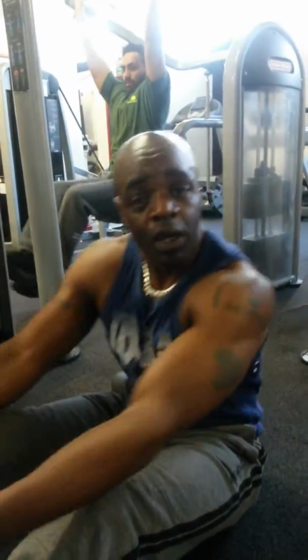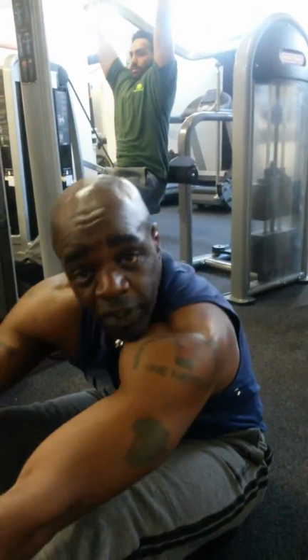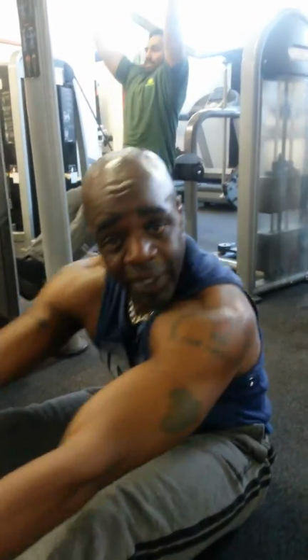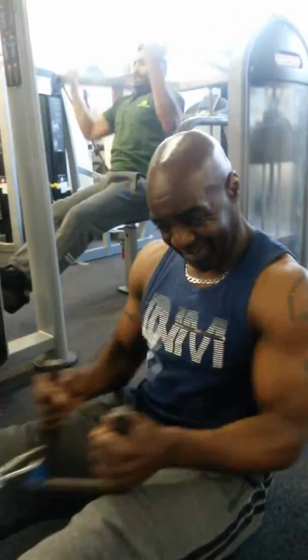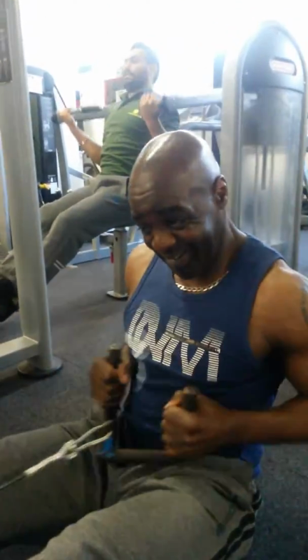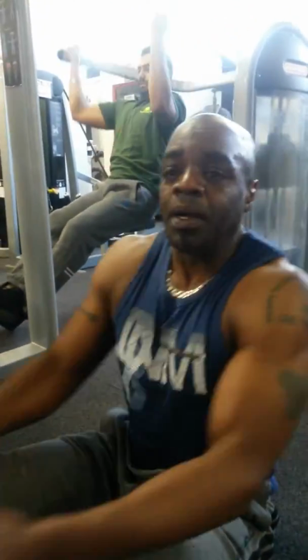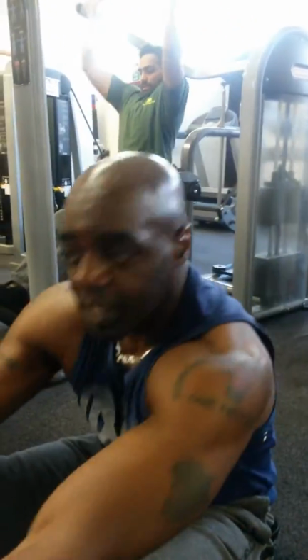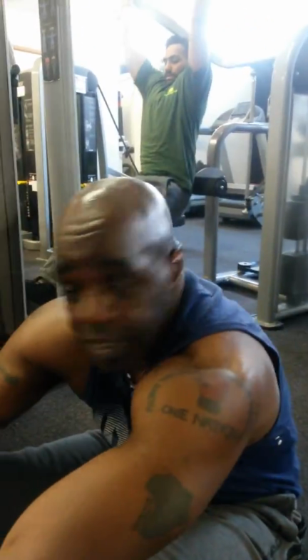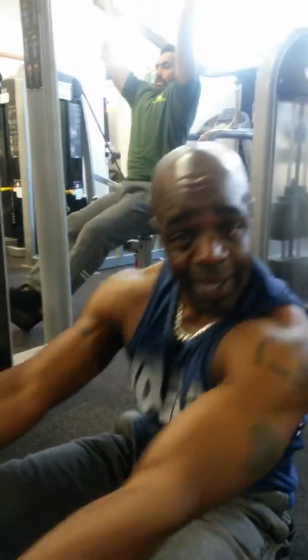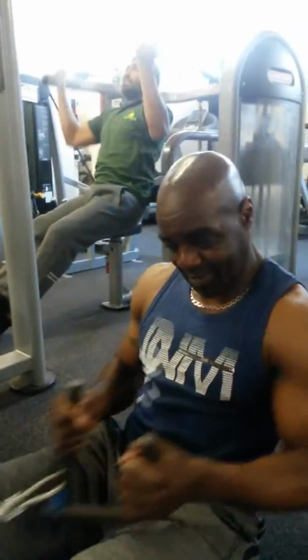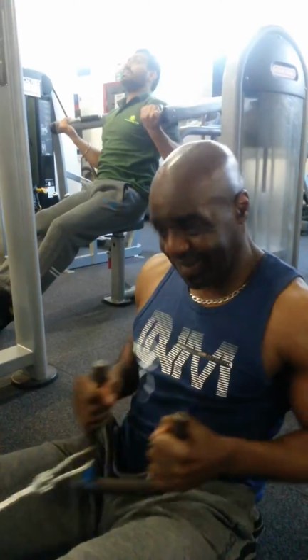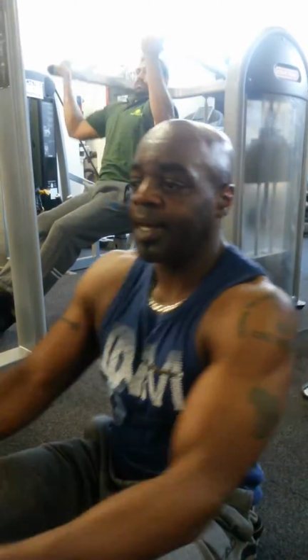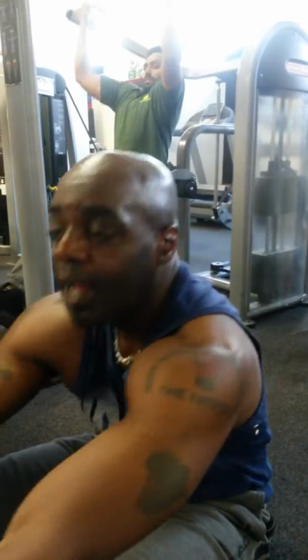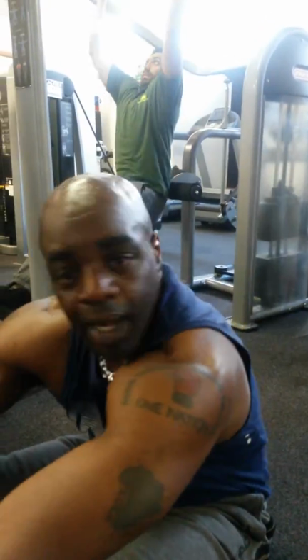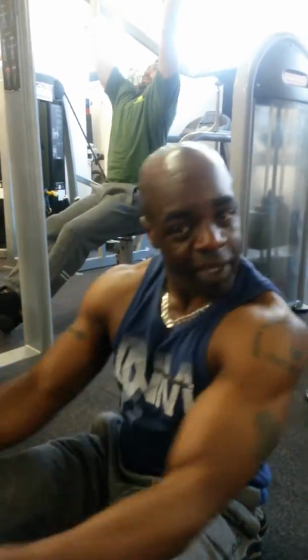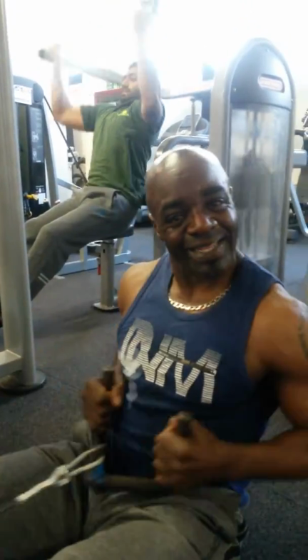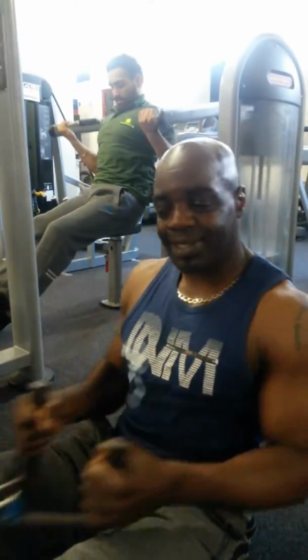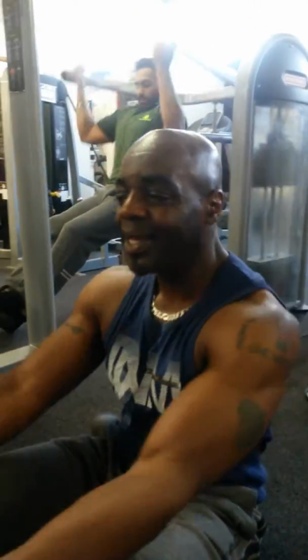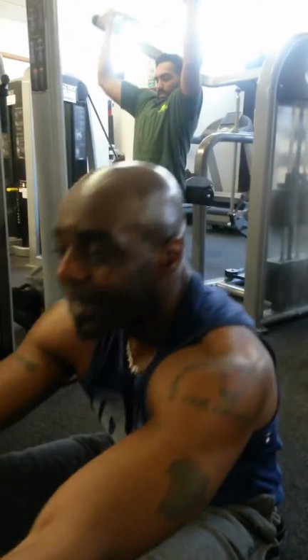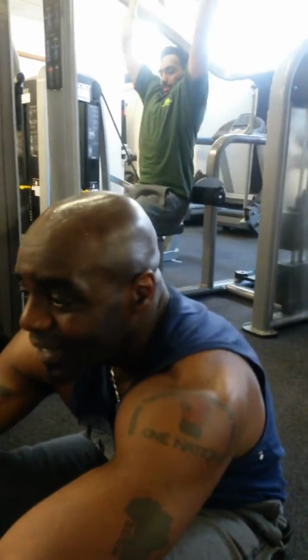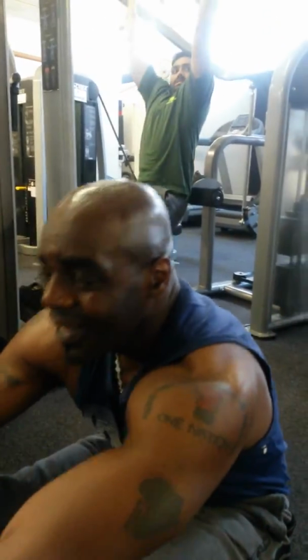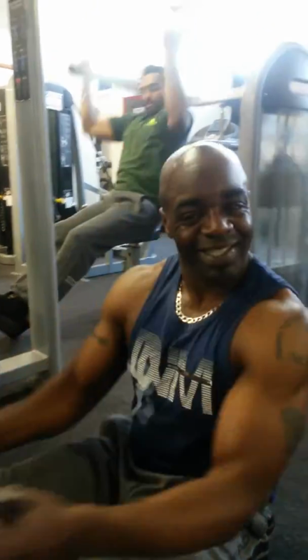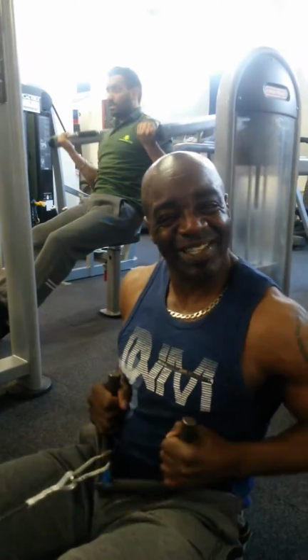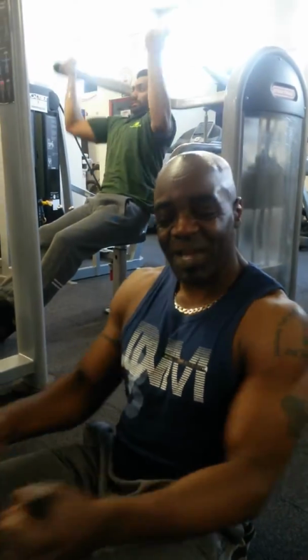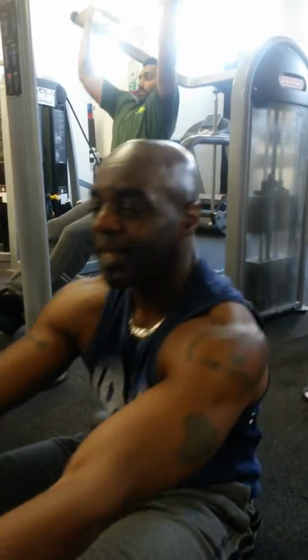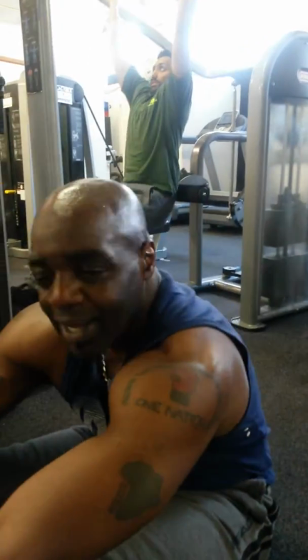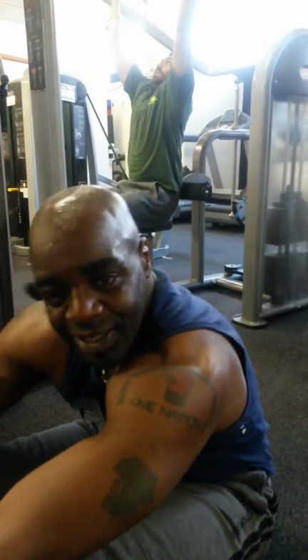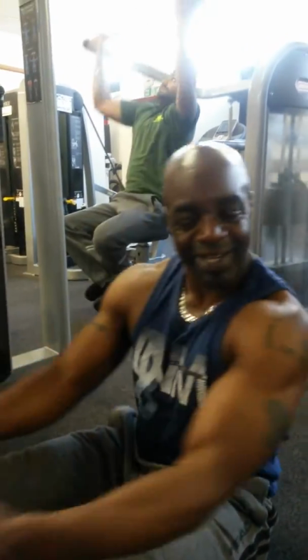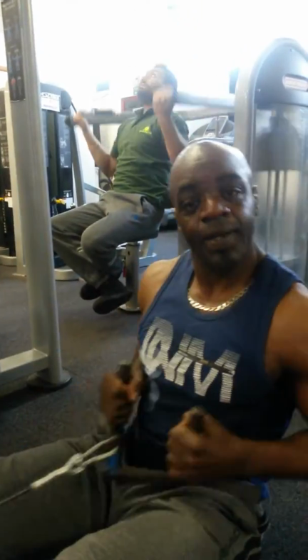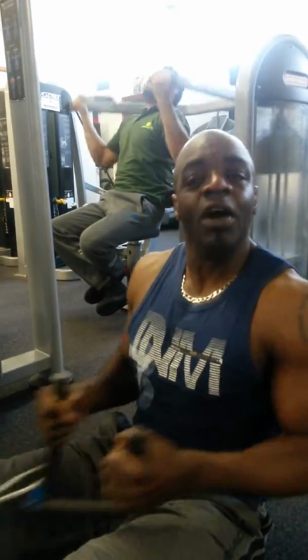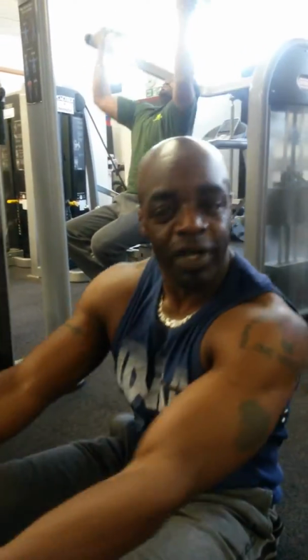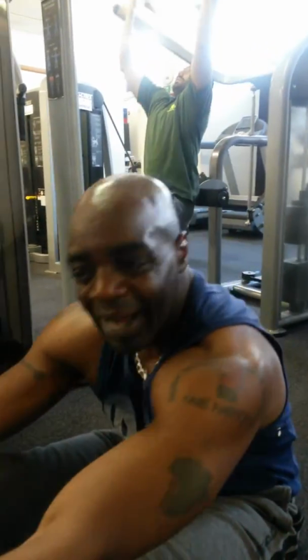Good morning everybody. Back down at One Nation again. I'm working back and chest. This is a seated row — an excellent machine for working the back.